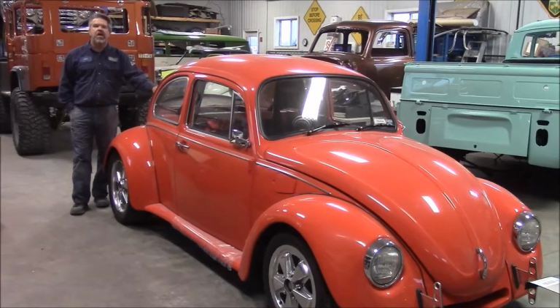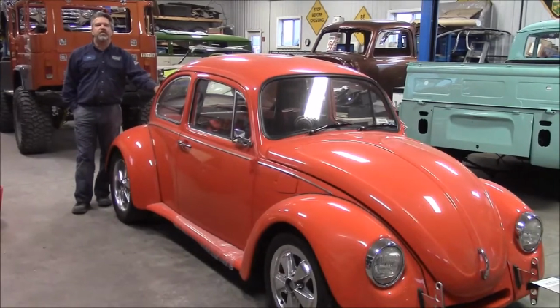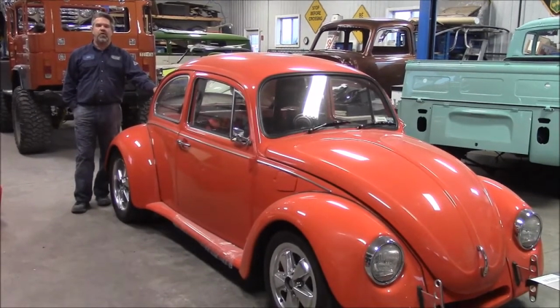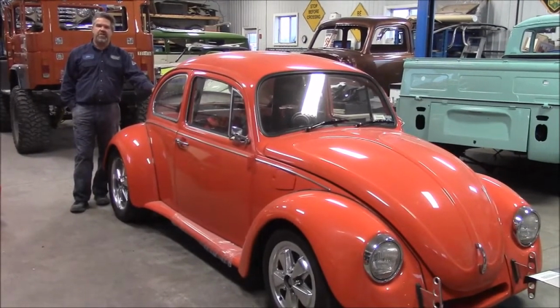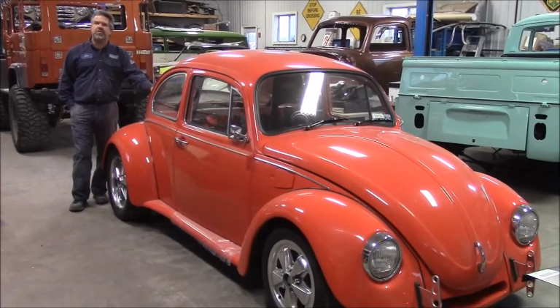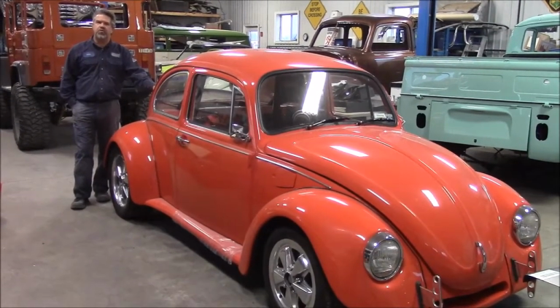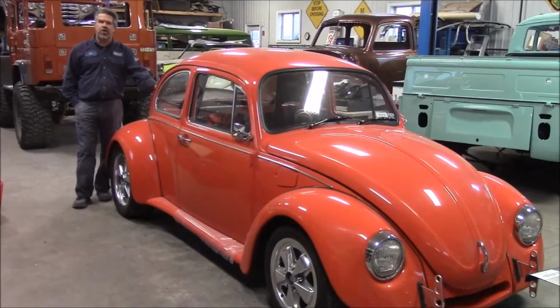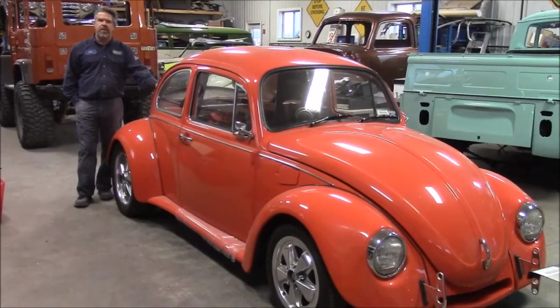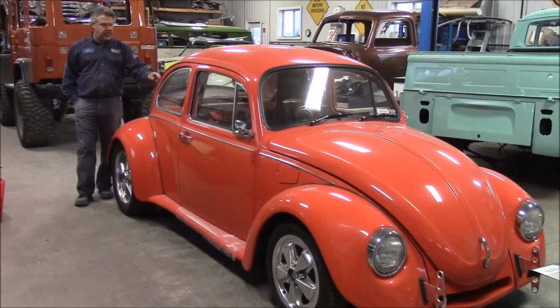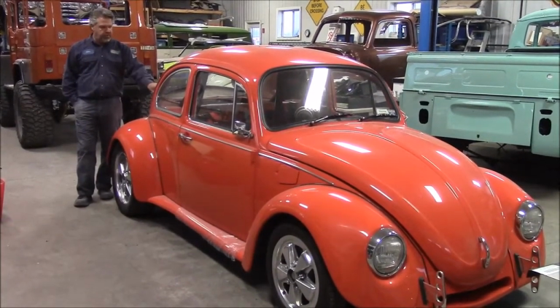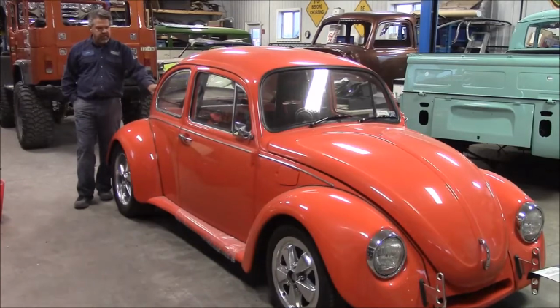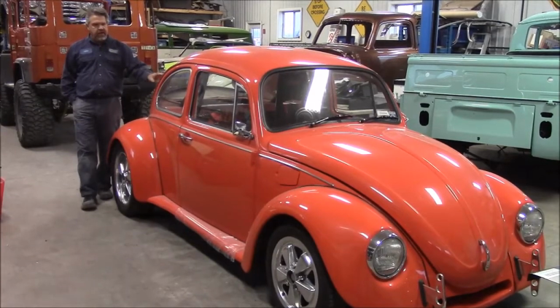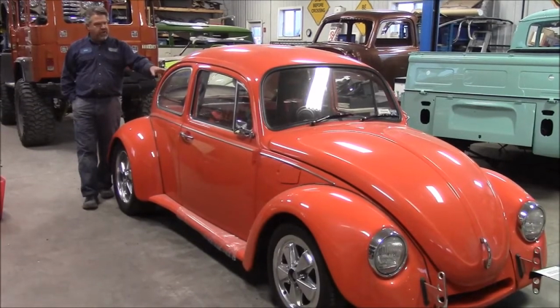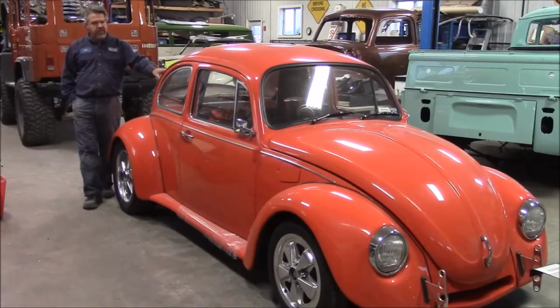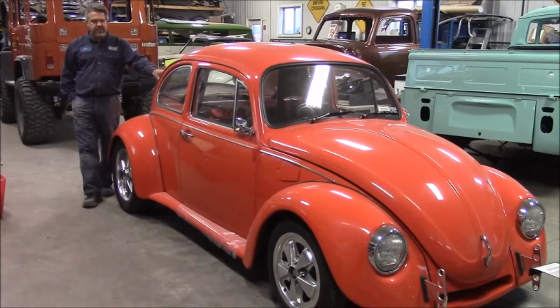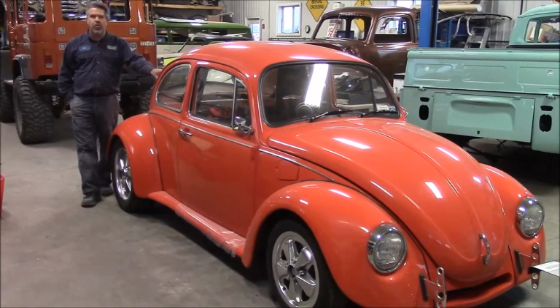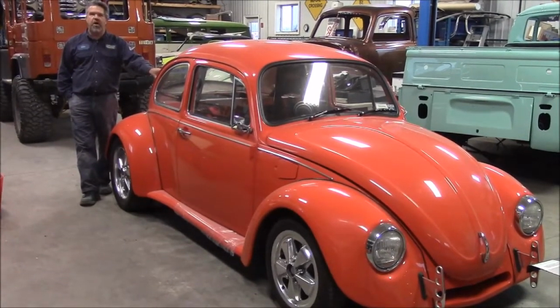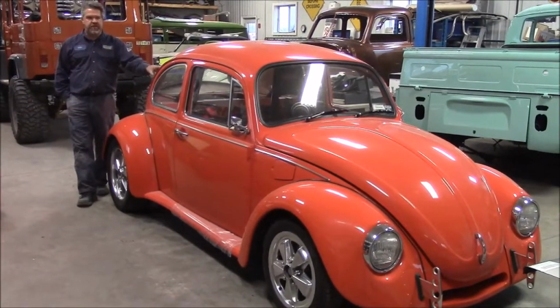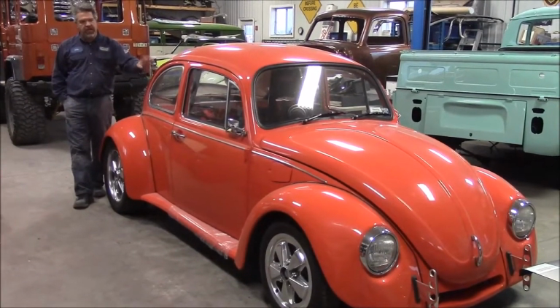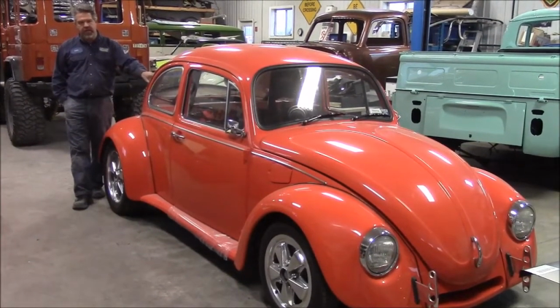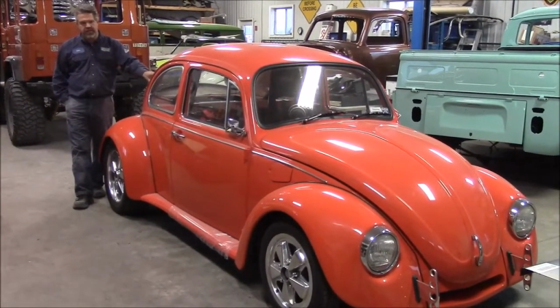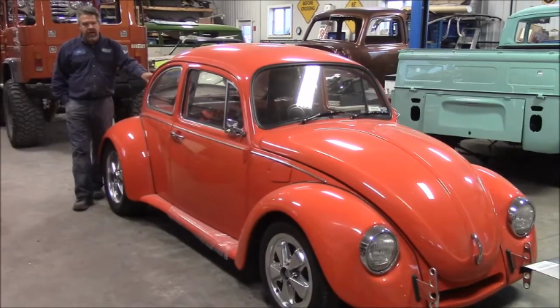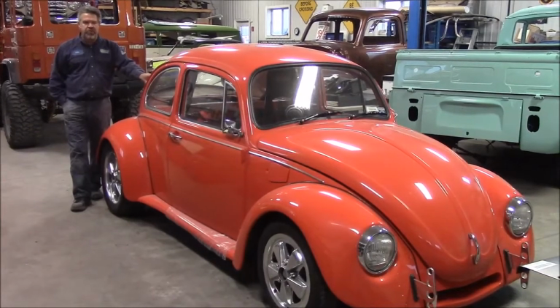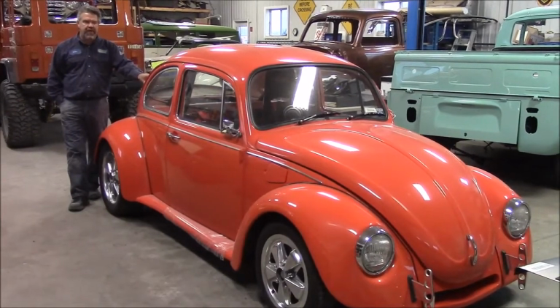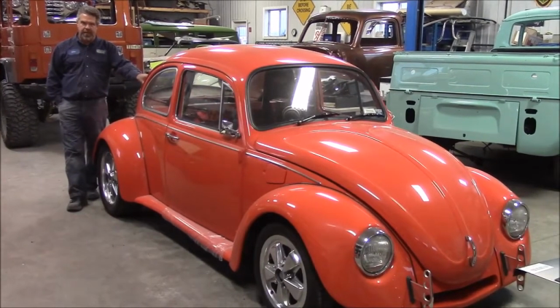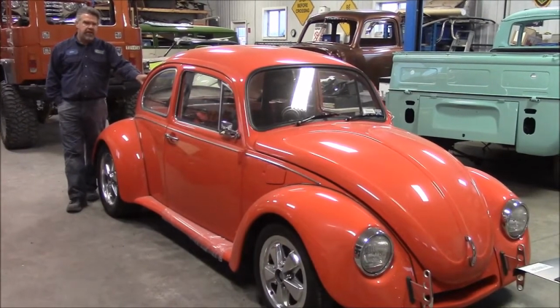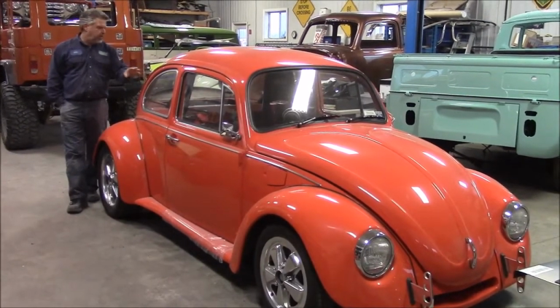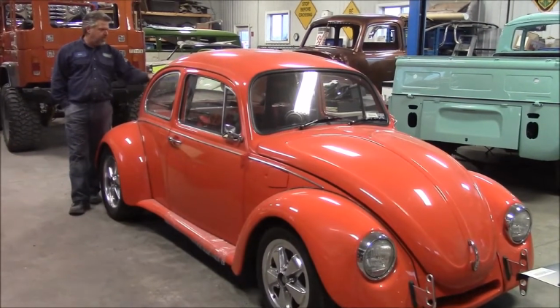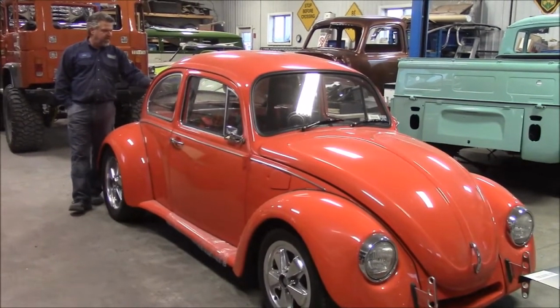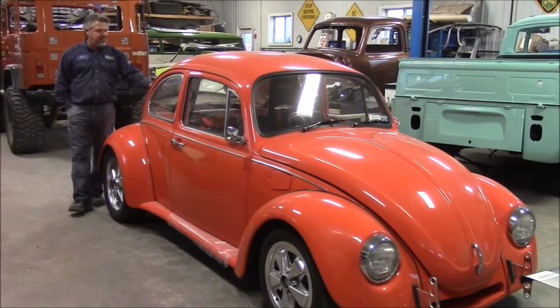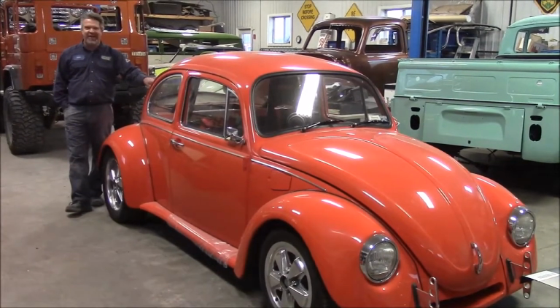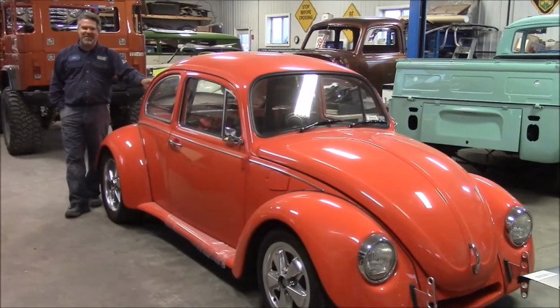Hi folks, it's John from LastChanceOurStory.com. I'd like to share with you another update. This is the car that I've nicknamed Orange Crush — the highly custom Volkswagen Bug with a major attitude adjustment.